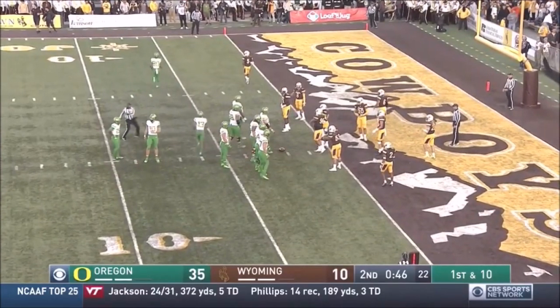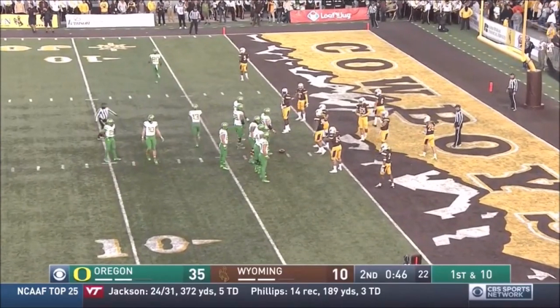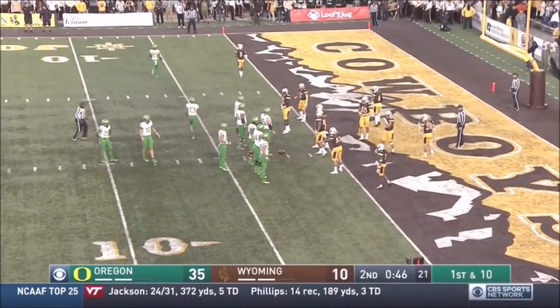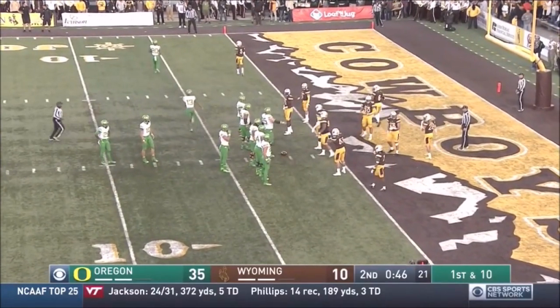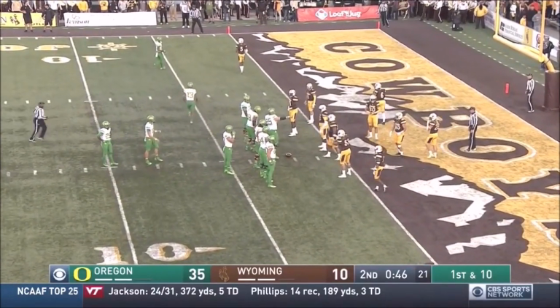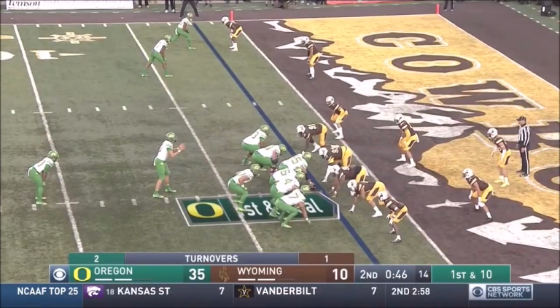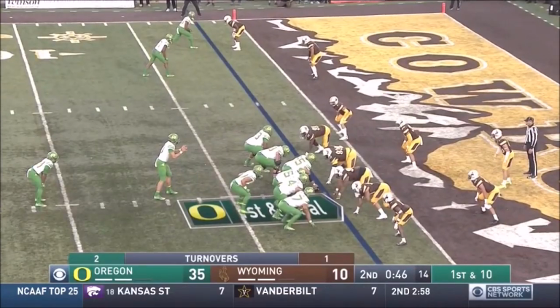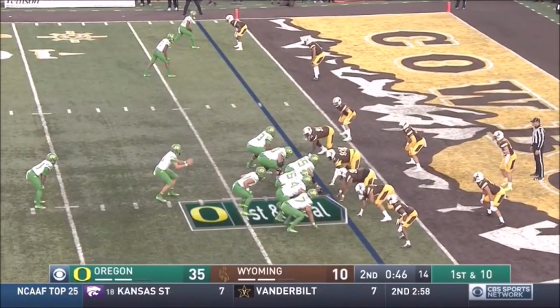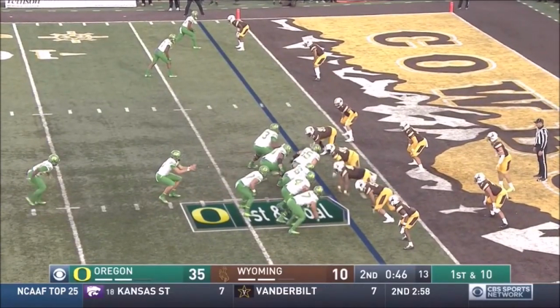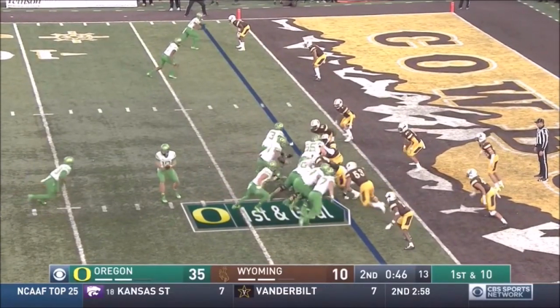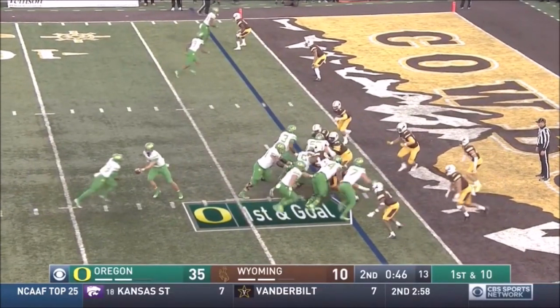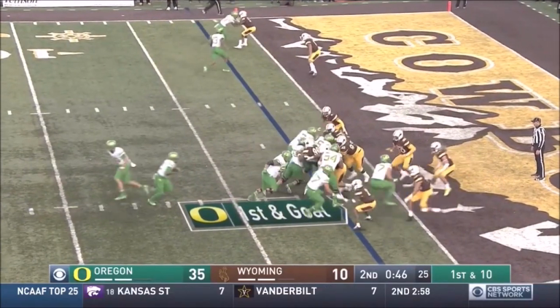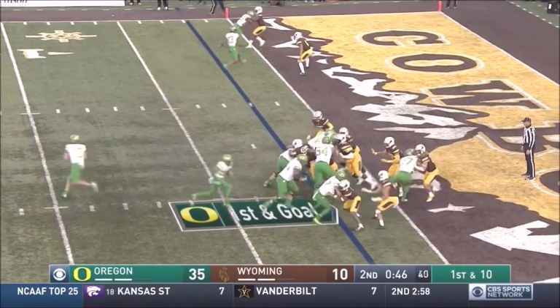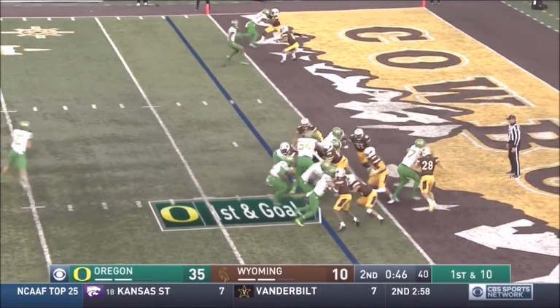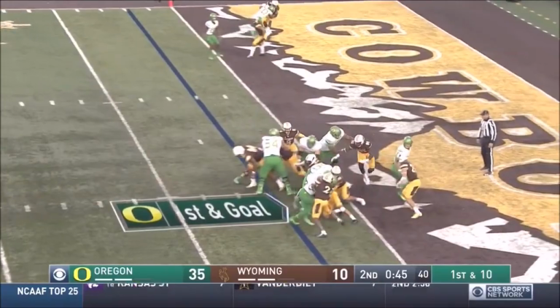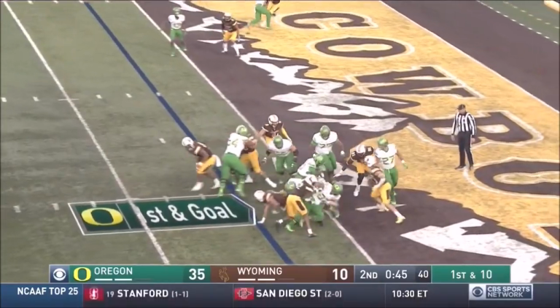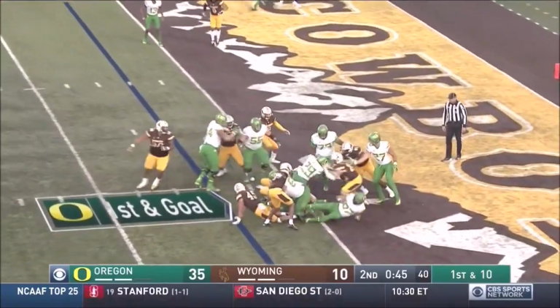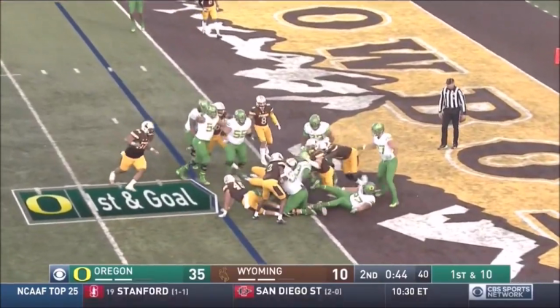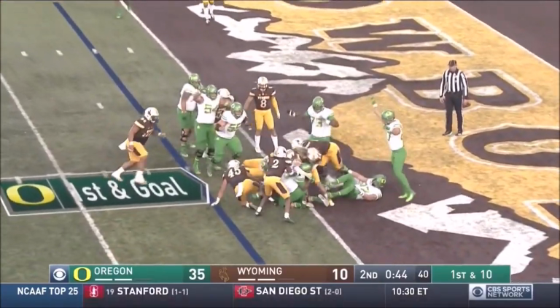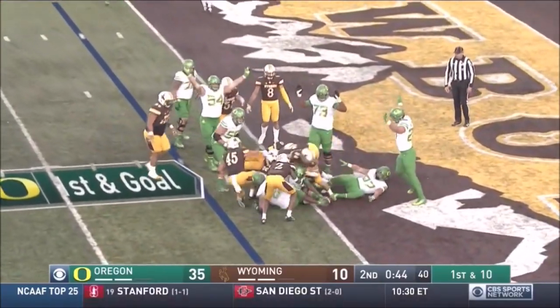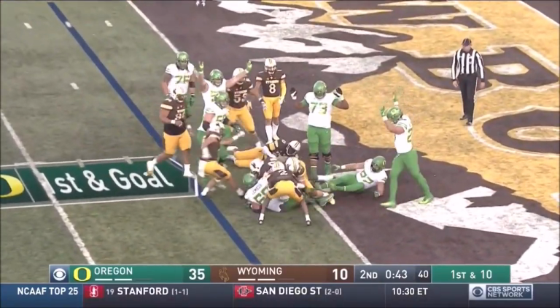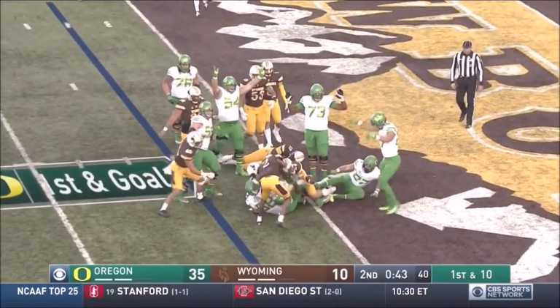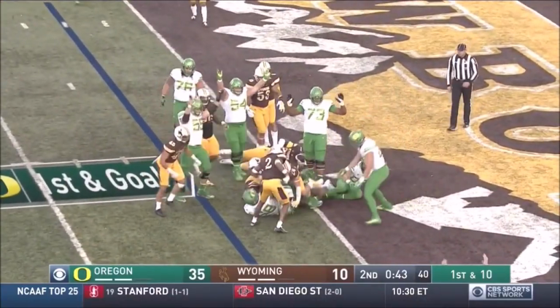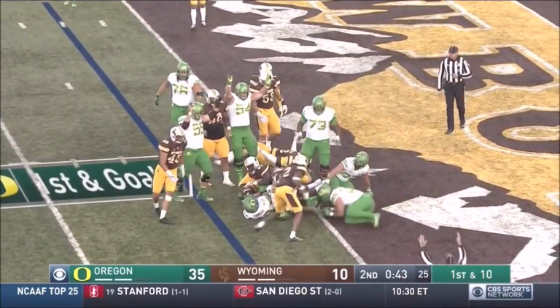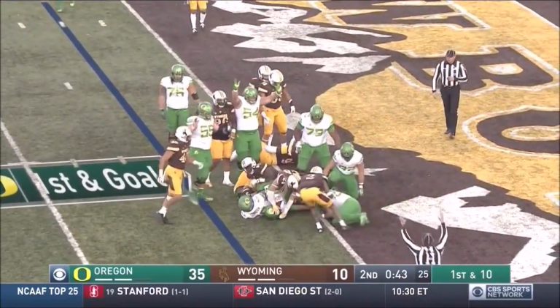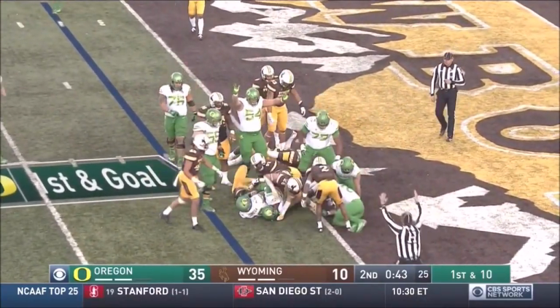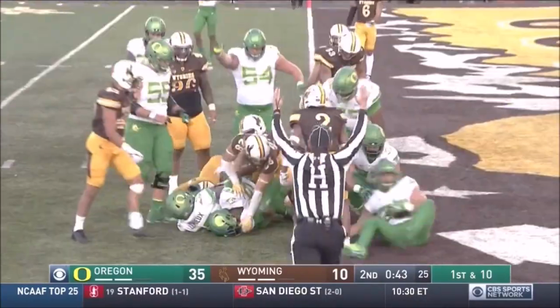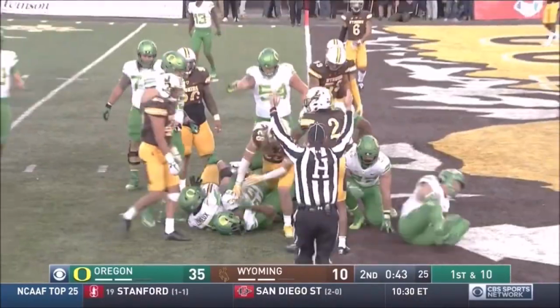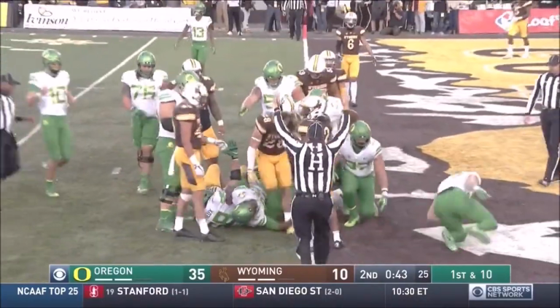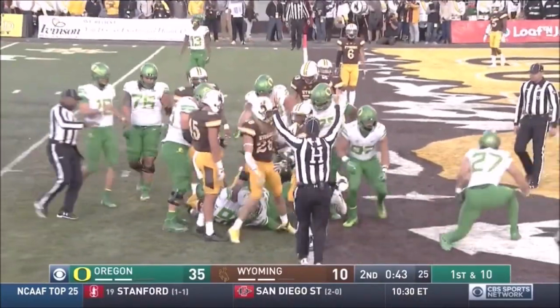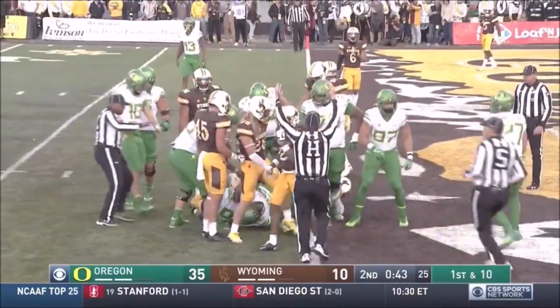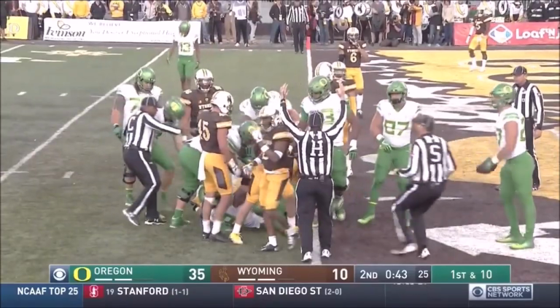The ball's on the two-yard line. Benoit in the backfield. He'll take it straight ahead. Benoit barrels across the goal line. Touchdown, Oregon again.